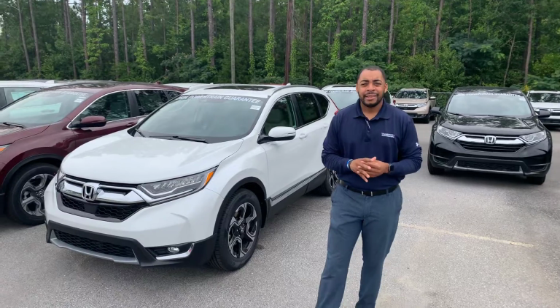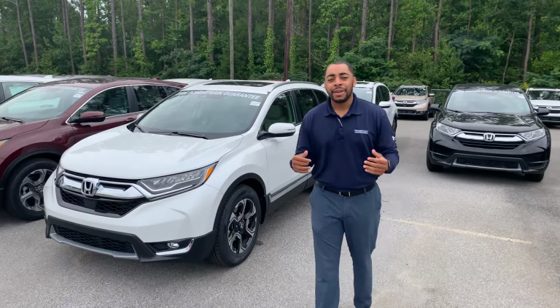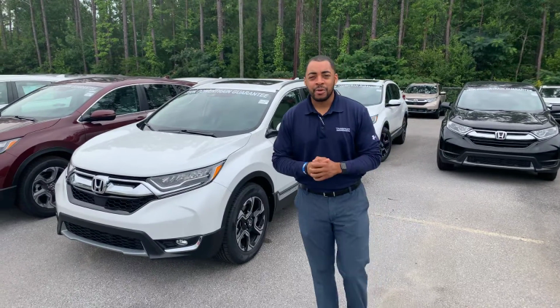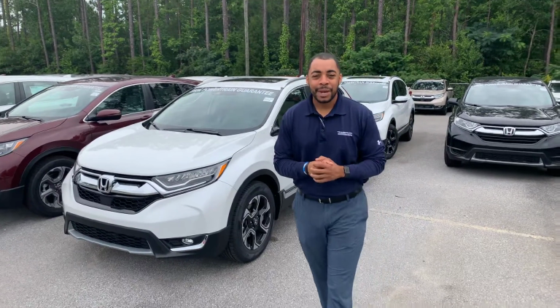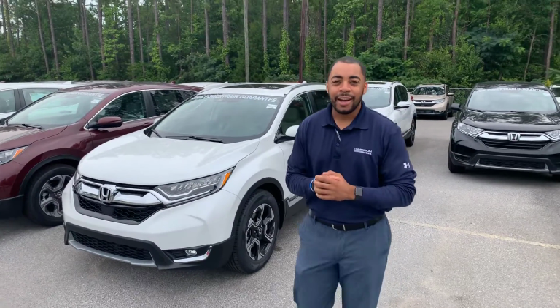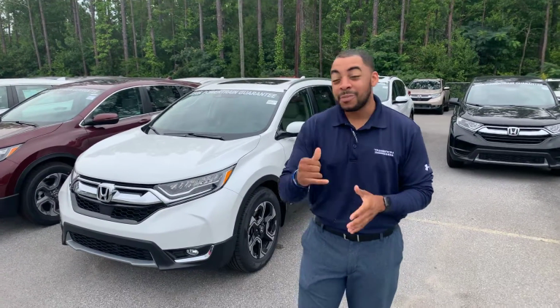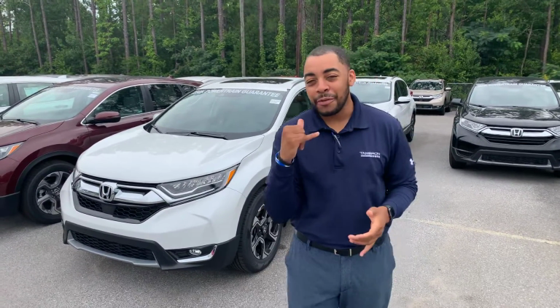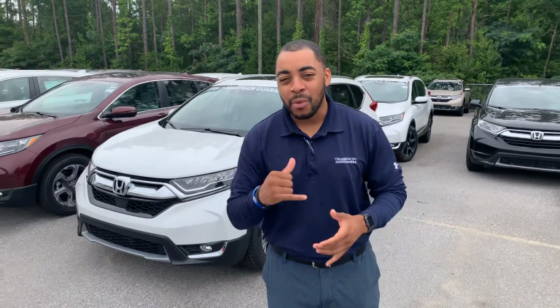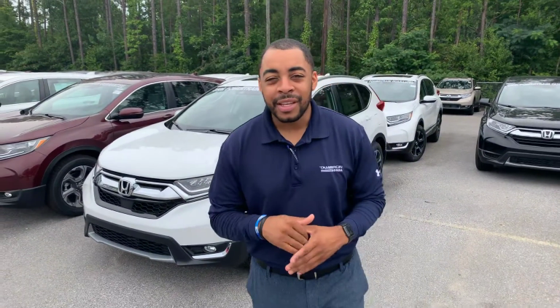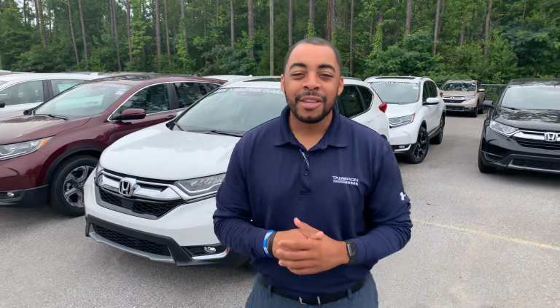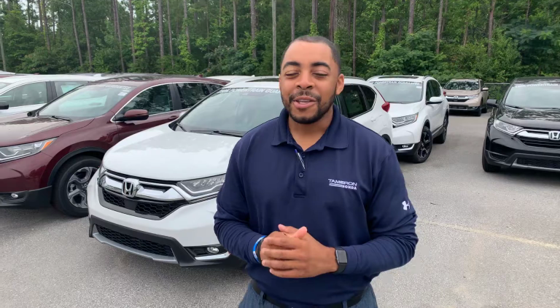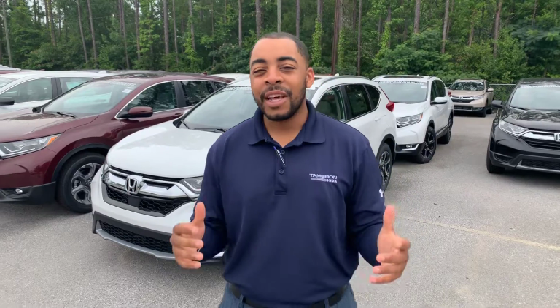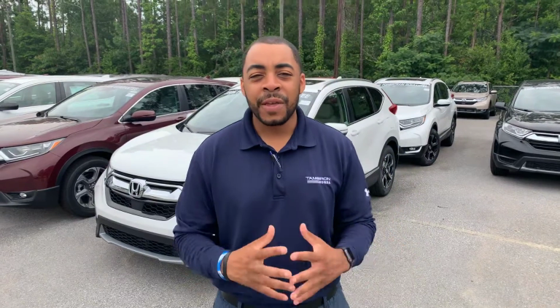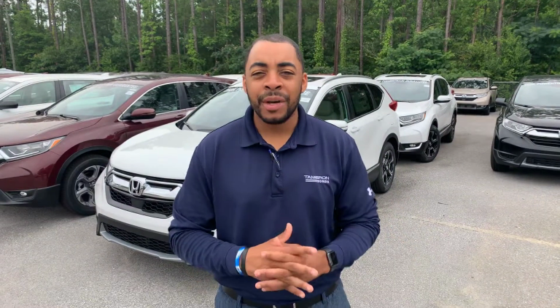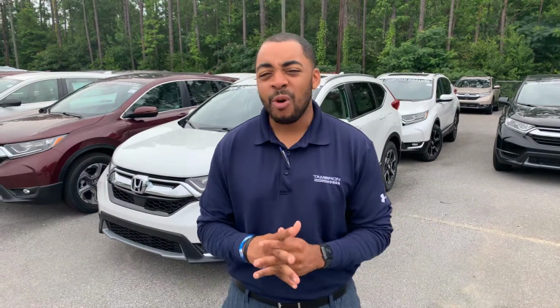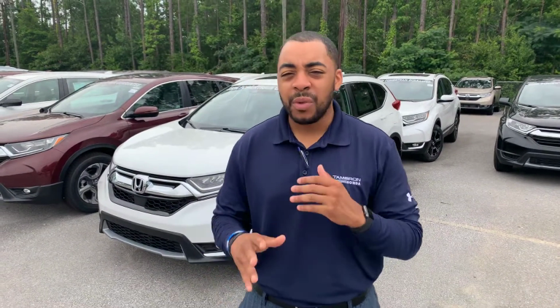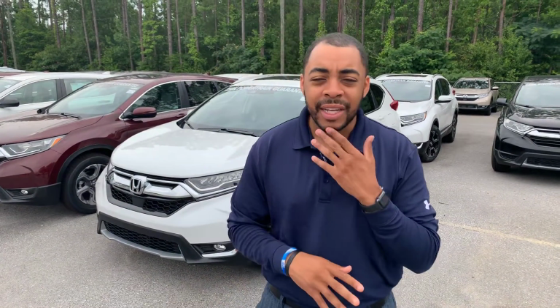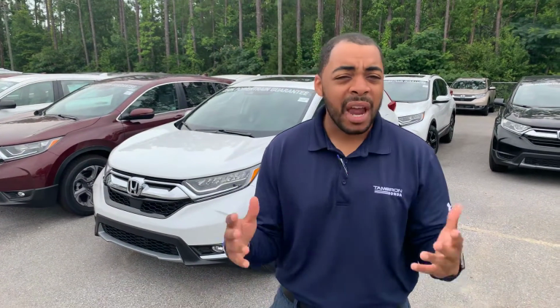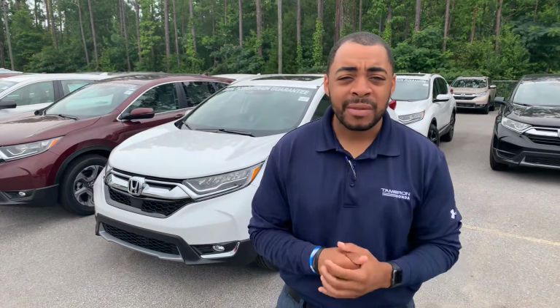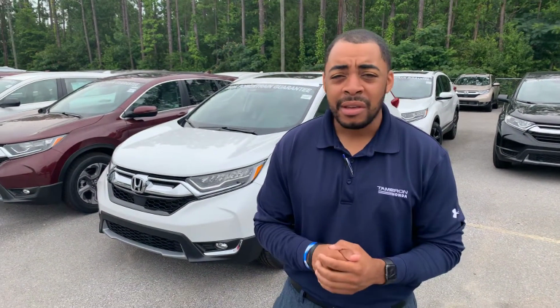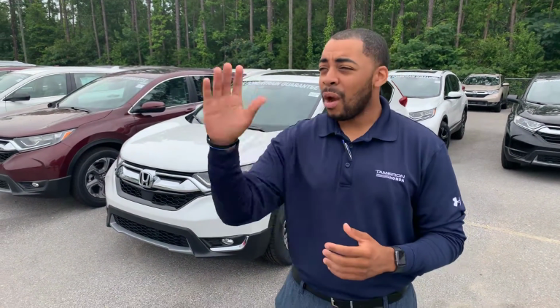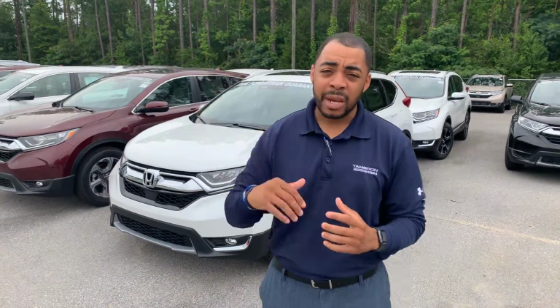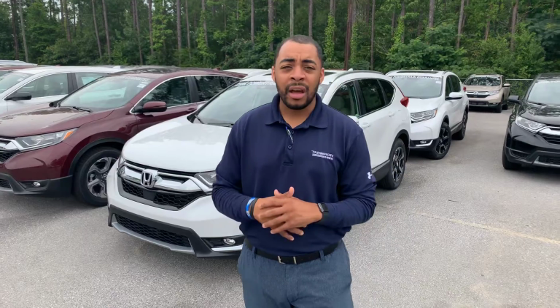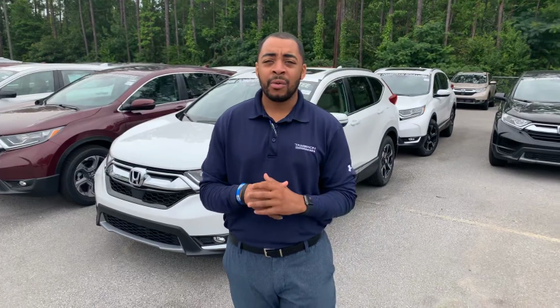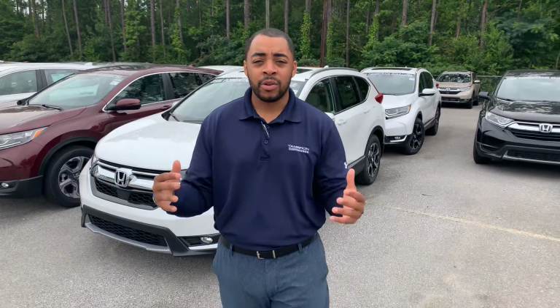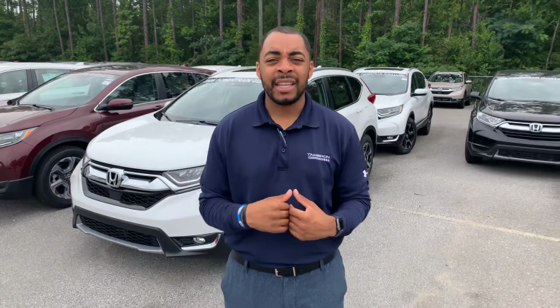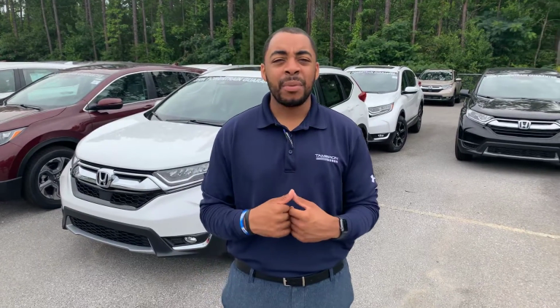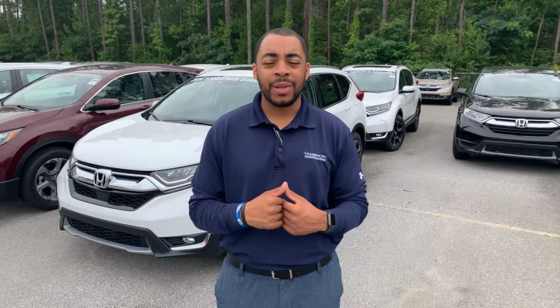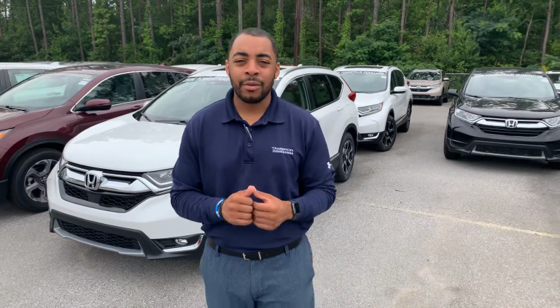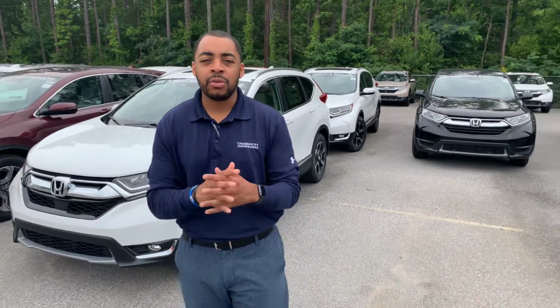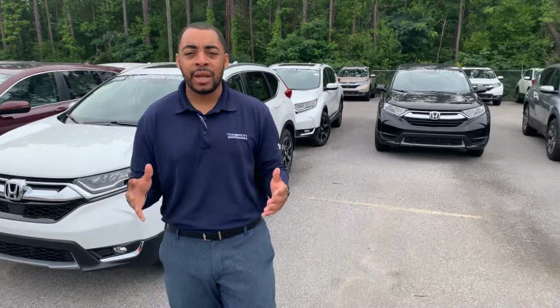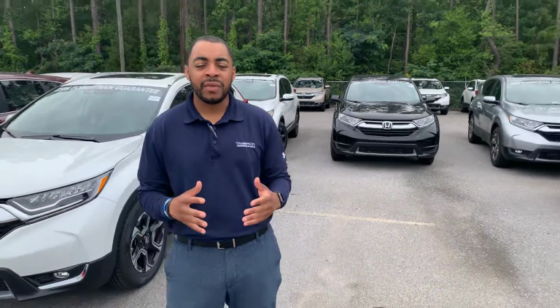Good morning, this is Chris at Tameron Honda. We spoke on the phone this morning — you said you're looking at a new vehicle but you were on Facebook looking at some advertisements probably from Tameron Honda. We're trying to get as many people in as we can on our huge 4th of July sales event.